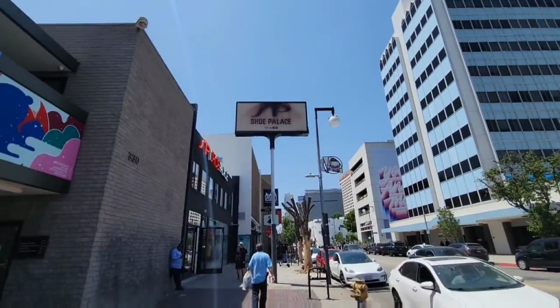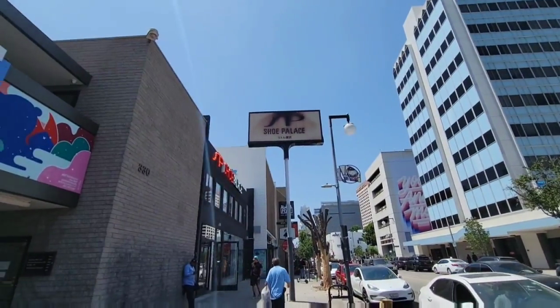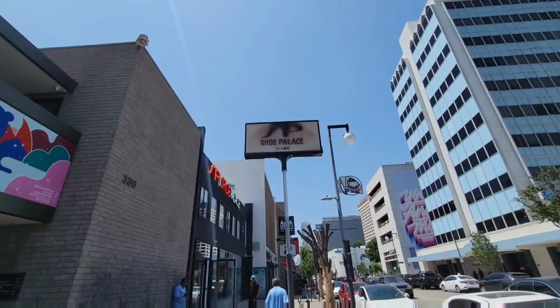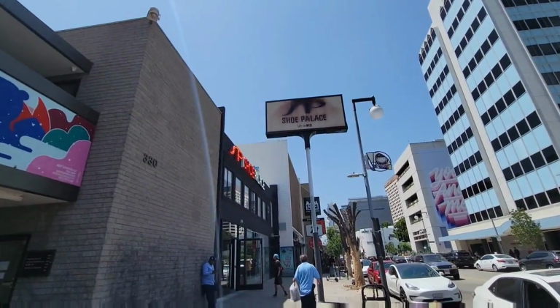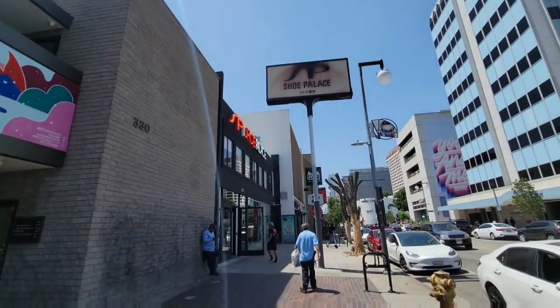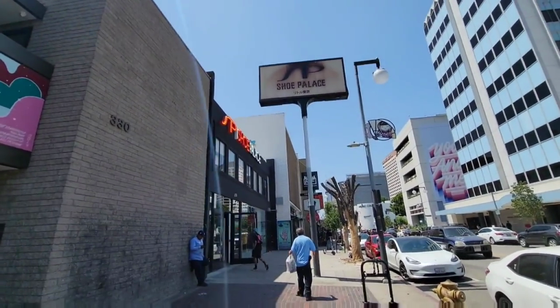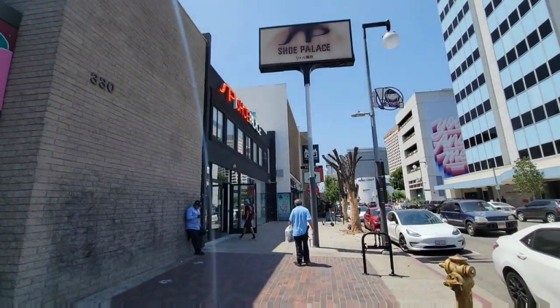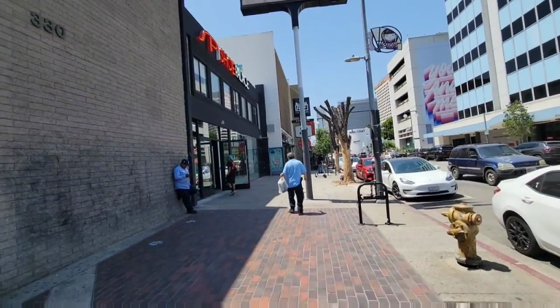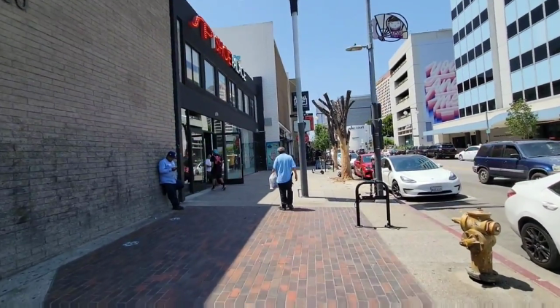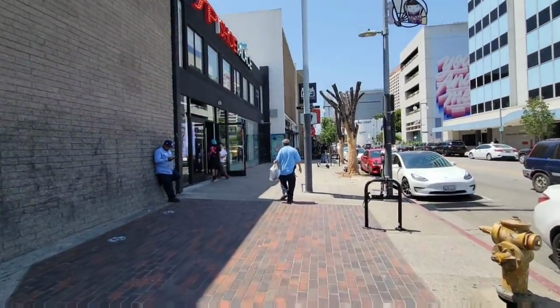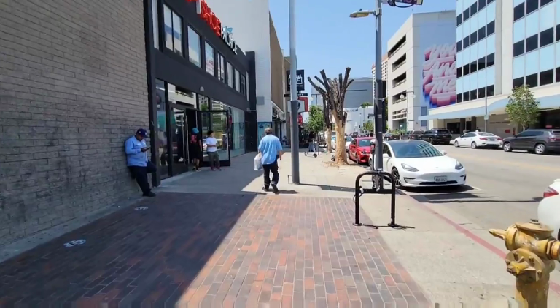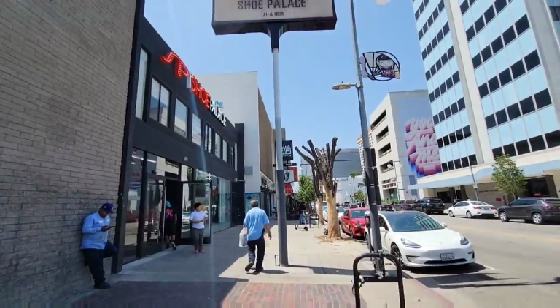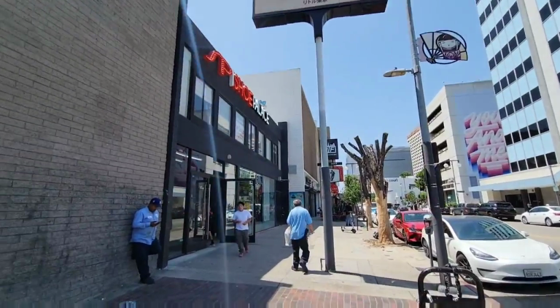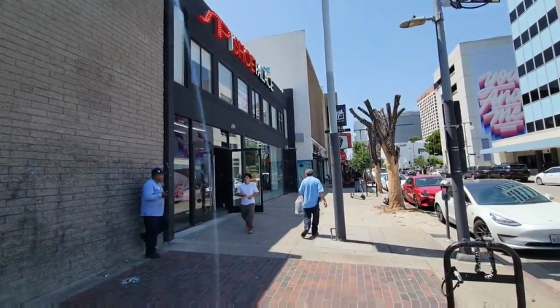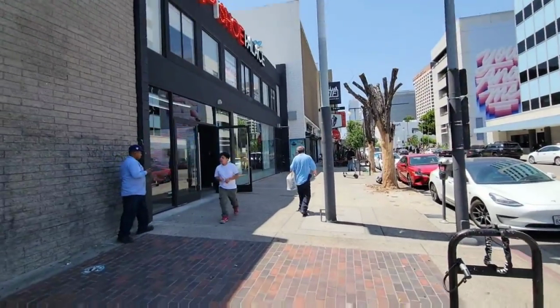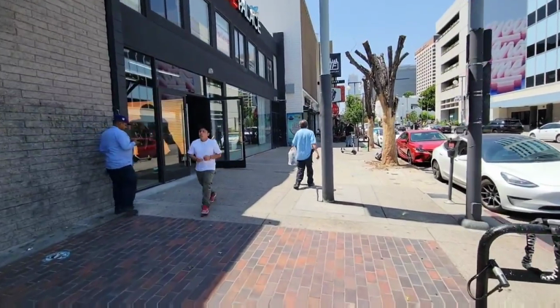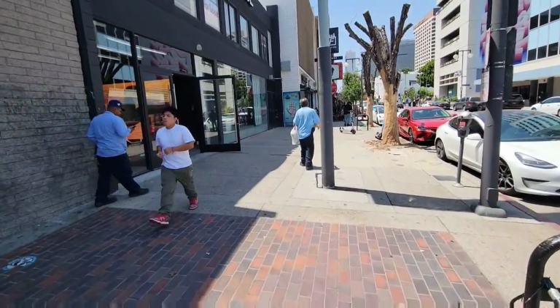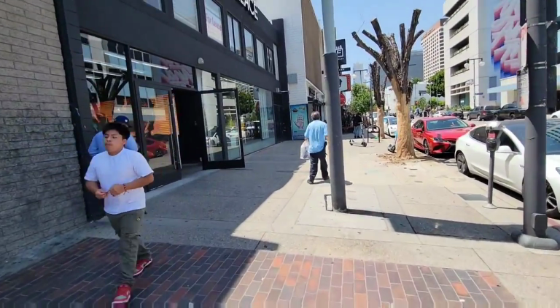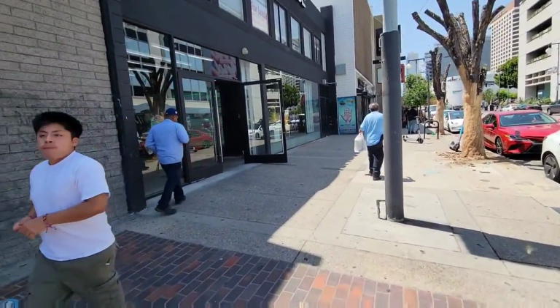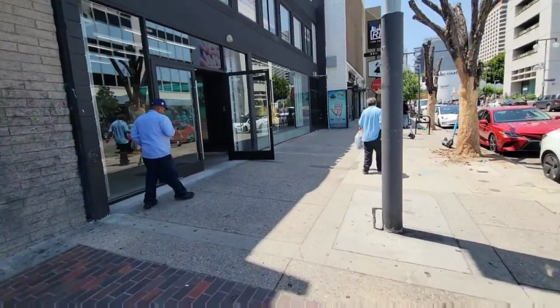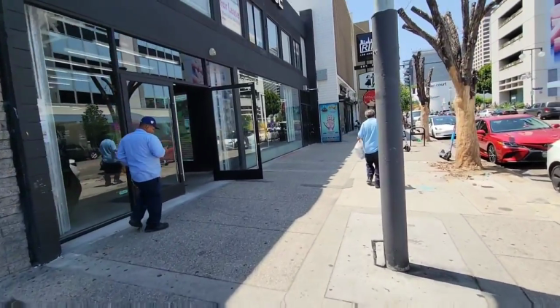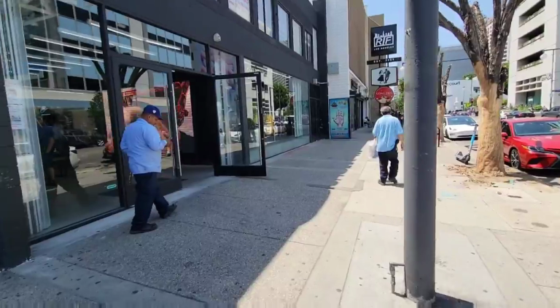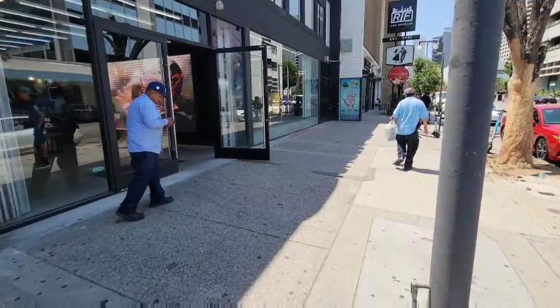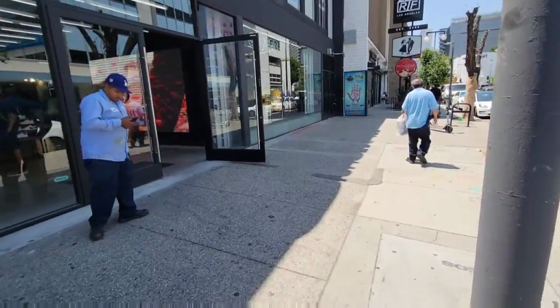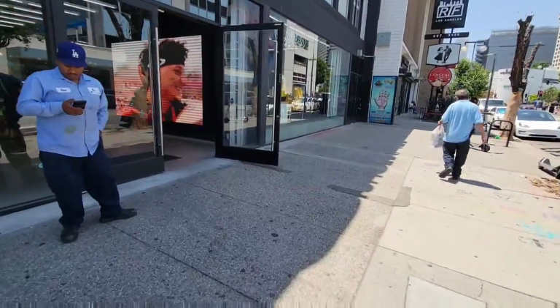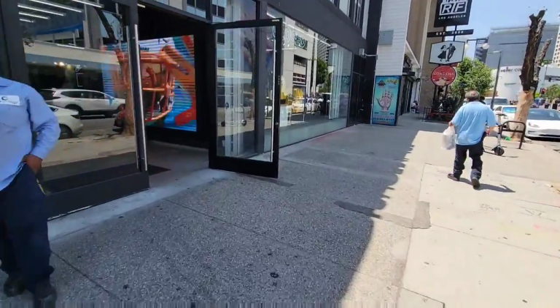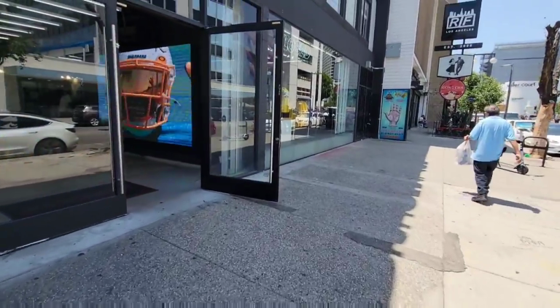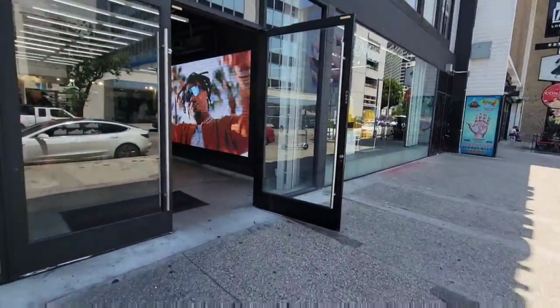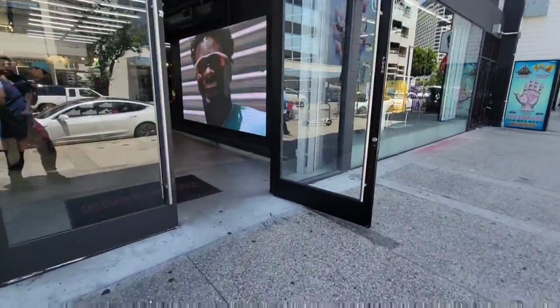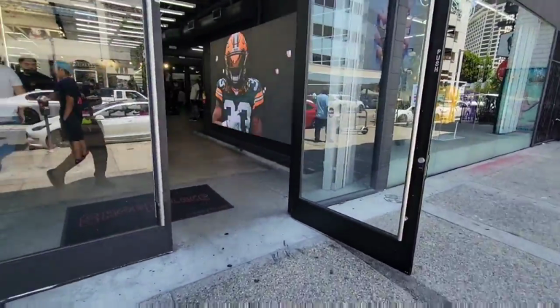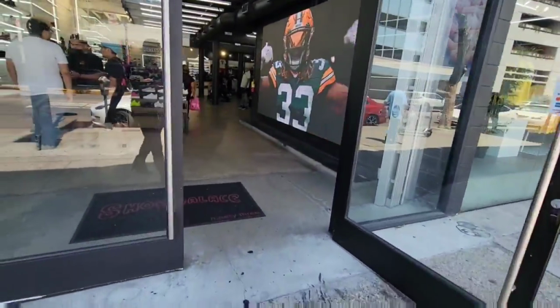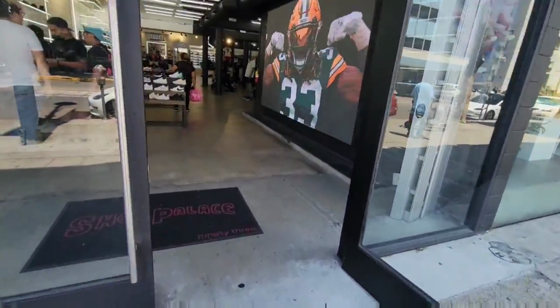Here at Shoe Palace Little Tokyo — about to go ahead and fill out this raffle for these Fours that we'll have for the Whatnot auction. Let's go ahead and see what's going on in here. Haven't been to this location in a very long time.